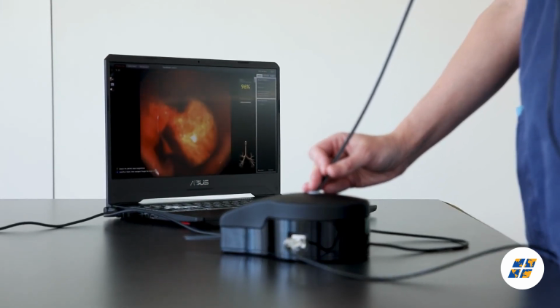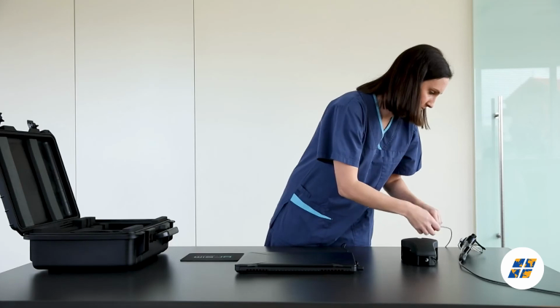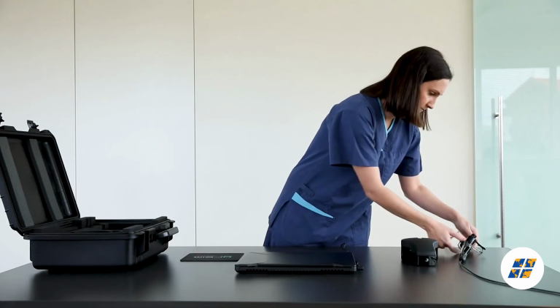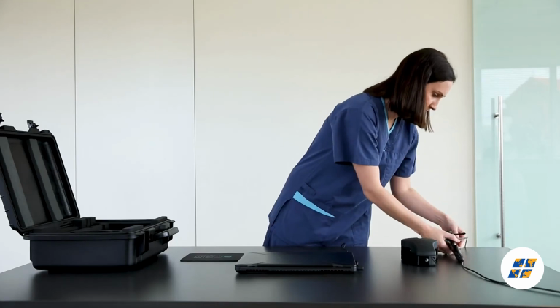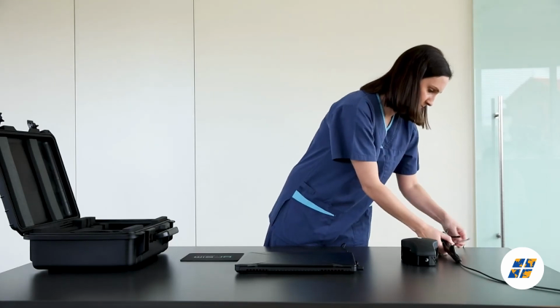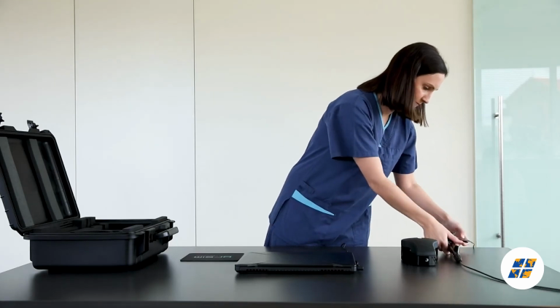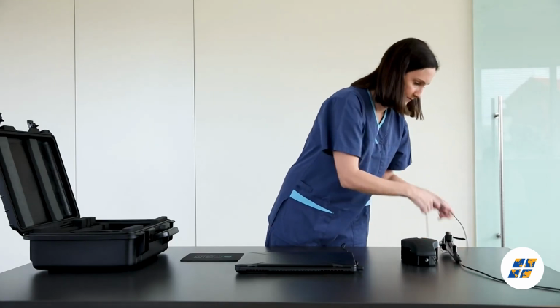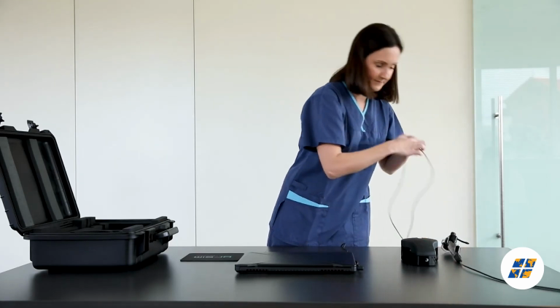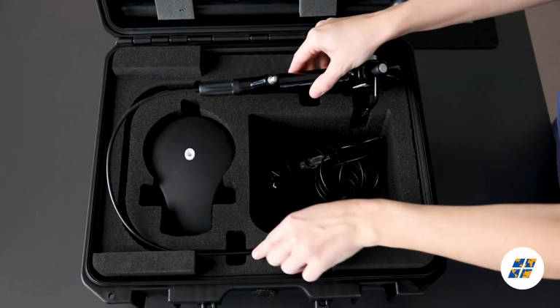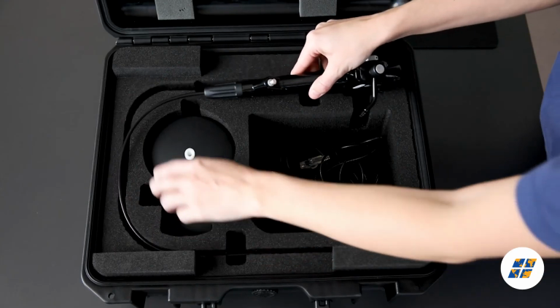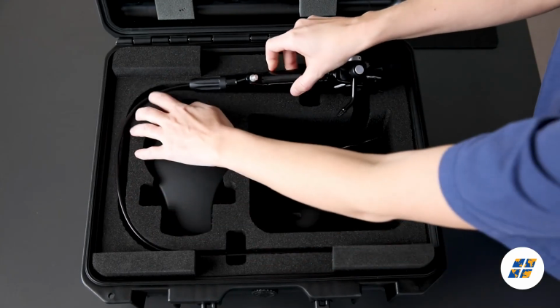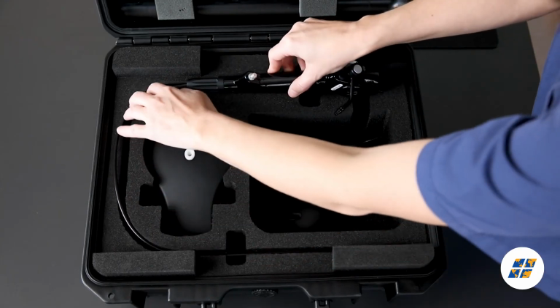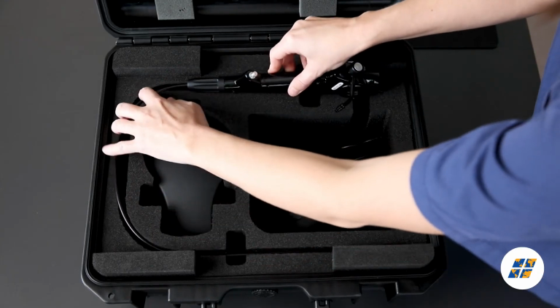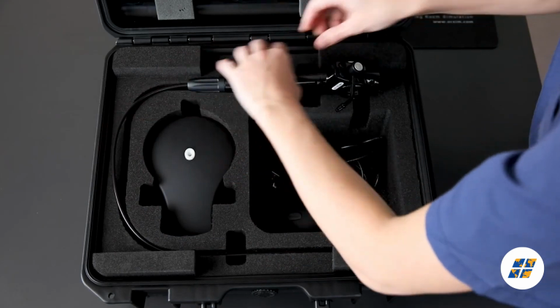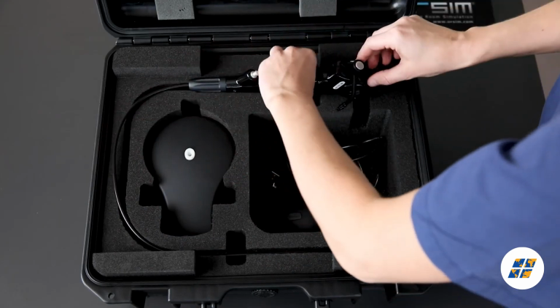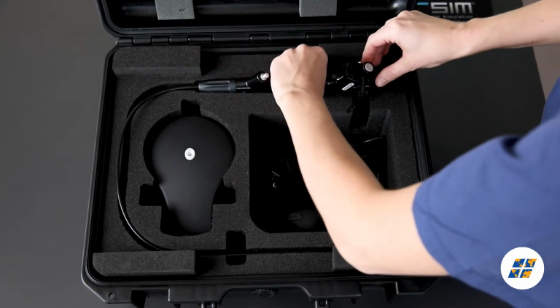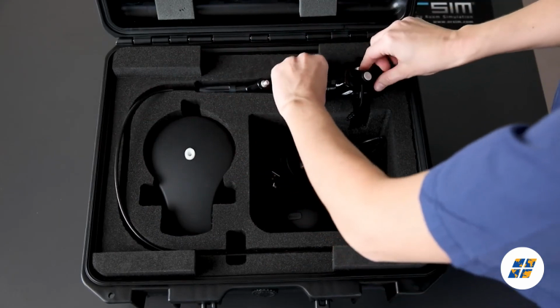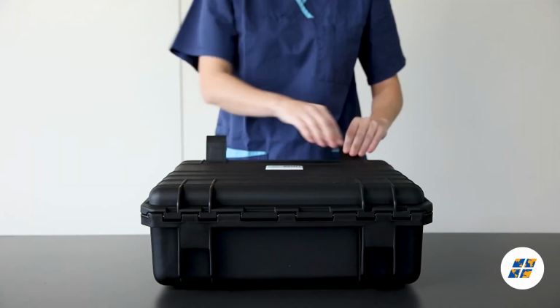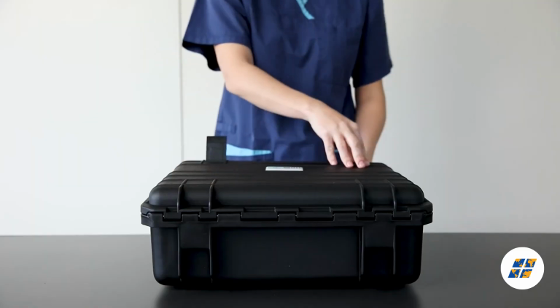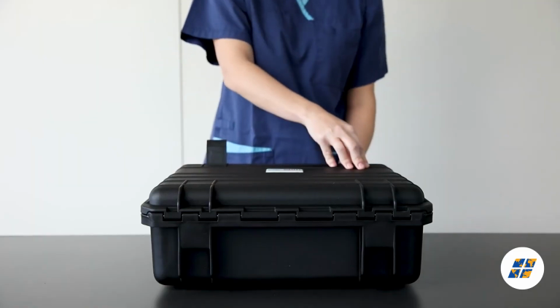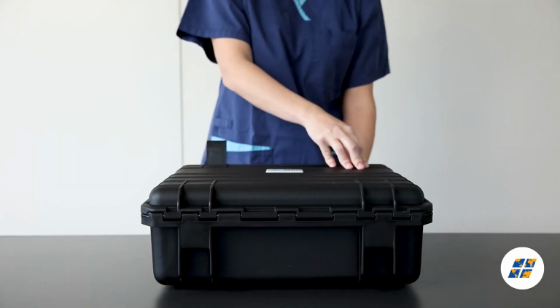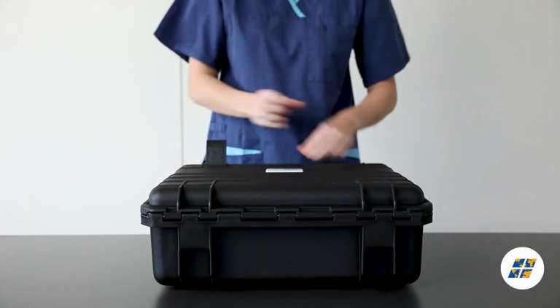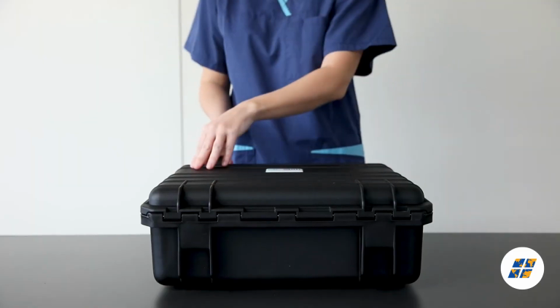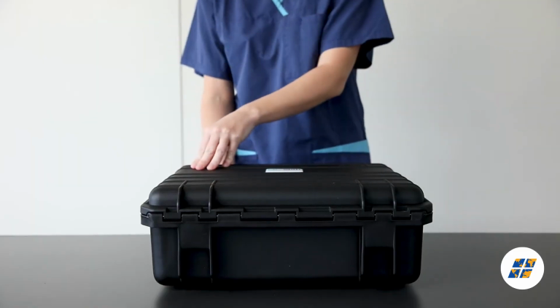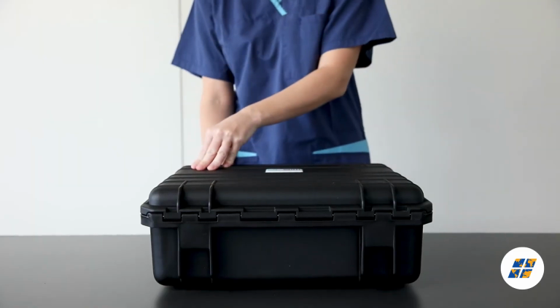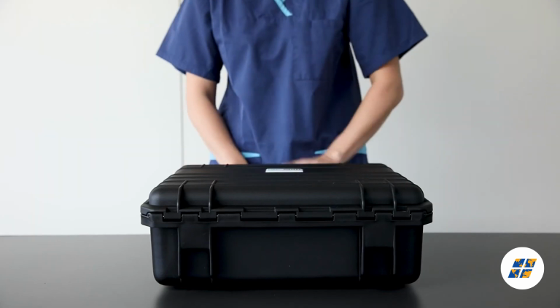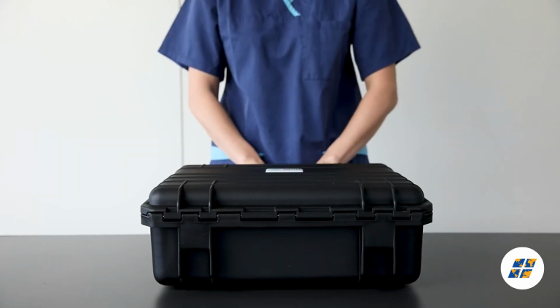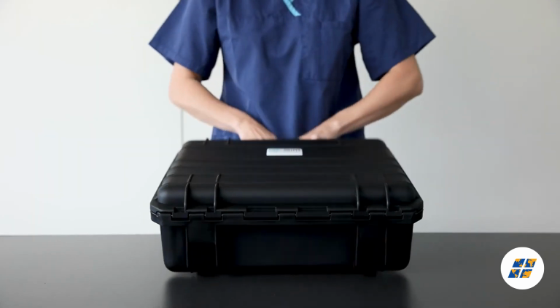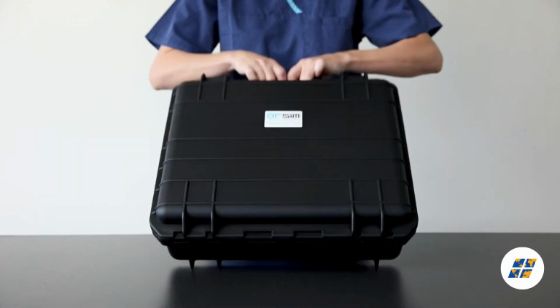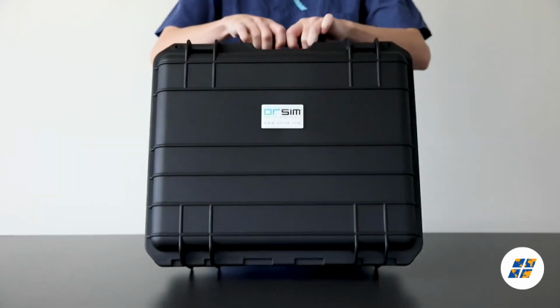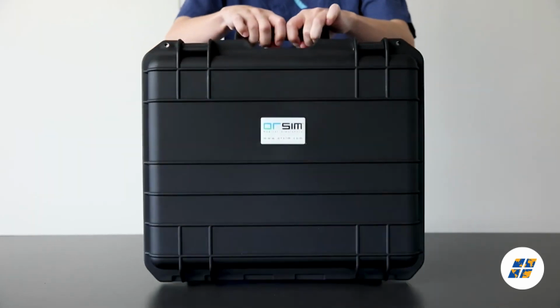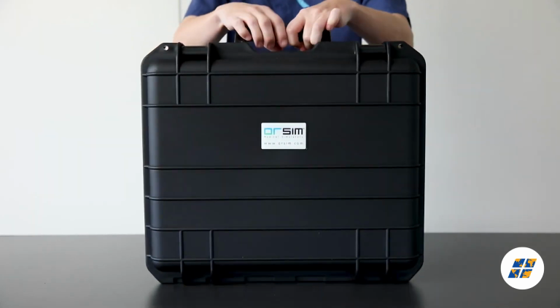Praised by experts in the field of airway management and recipients of medical industry awards, the awesome is a practical, cost-effective and fun solution to flexible bronchoscopy training. Visit awesome.com to find out more.